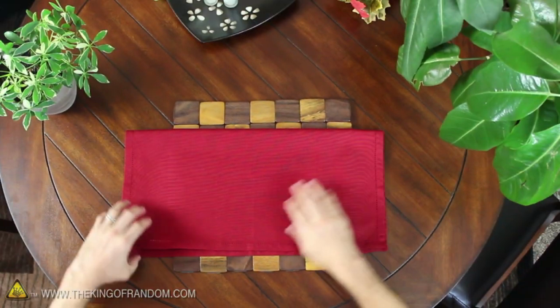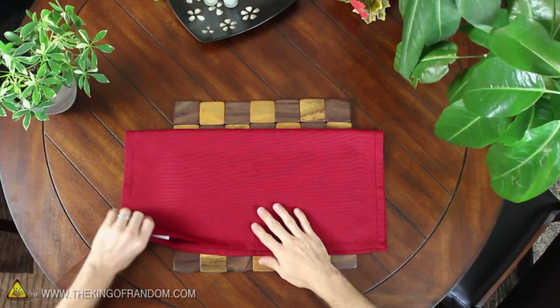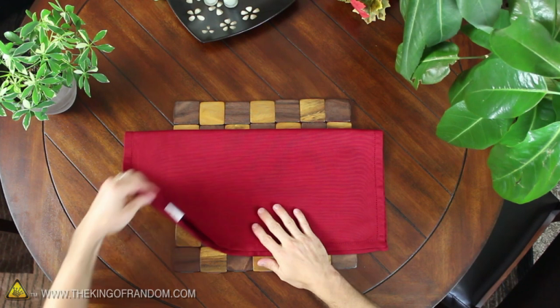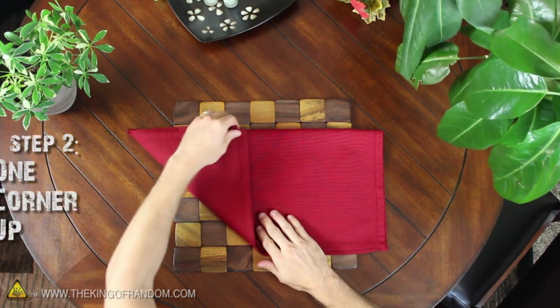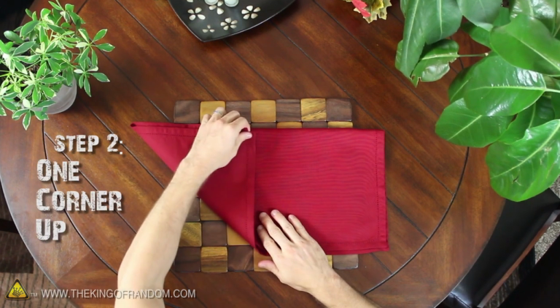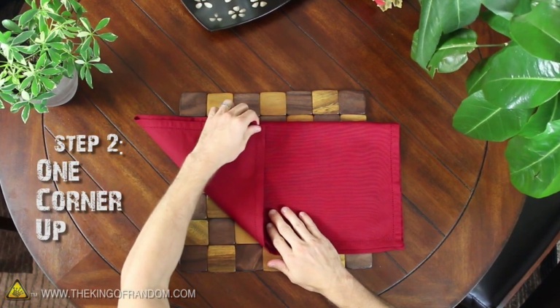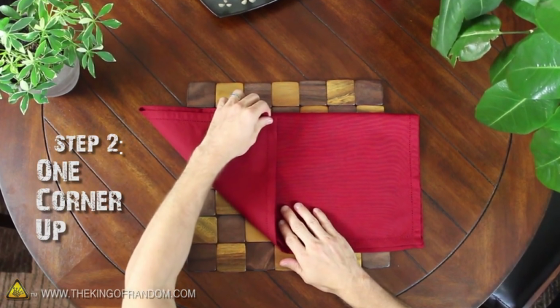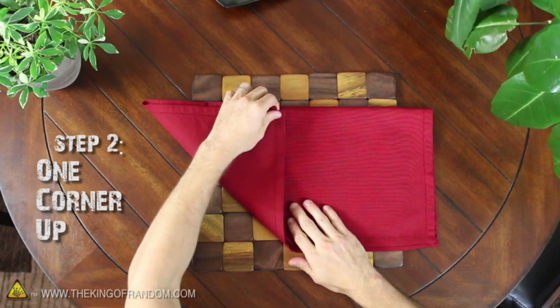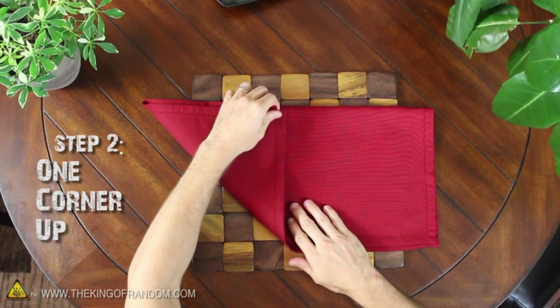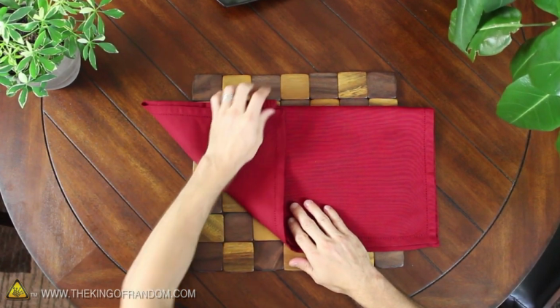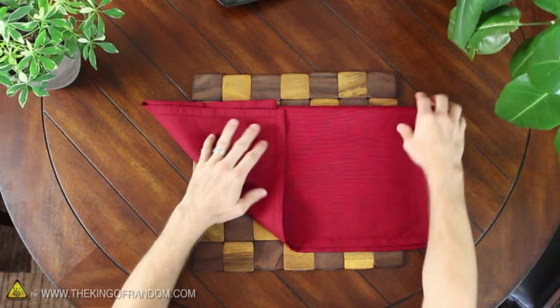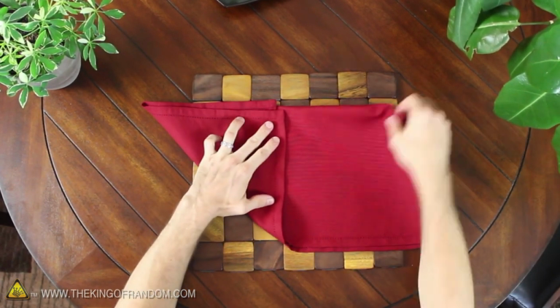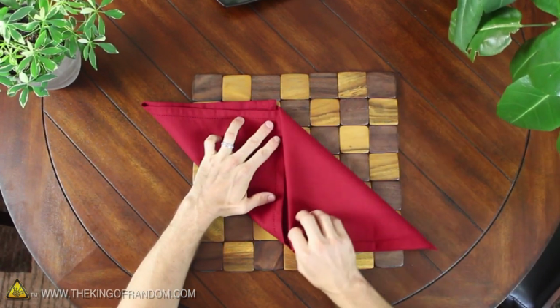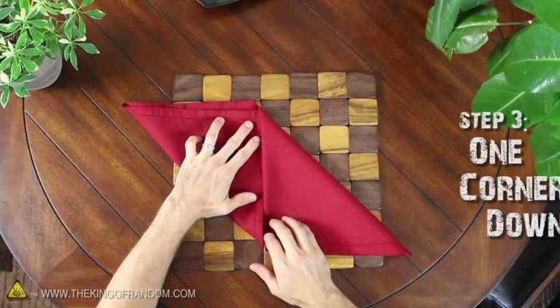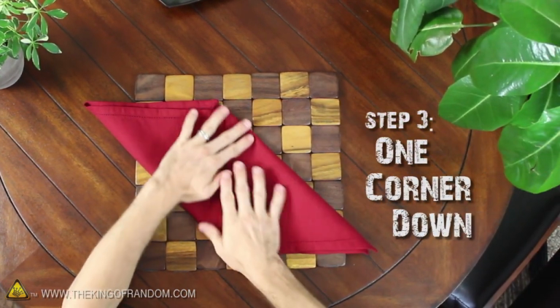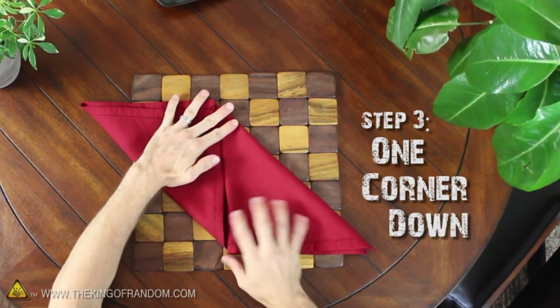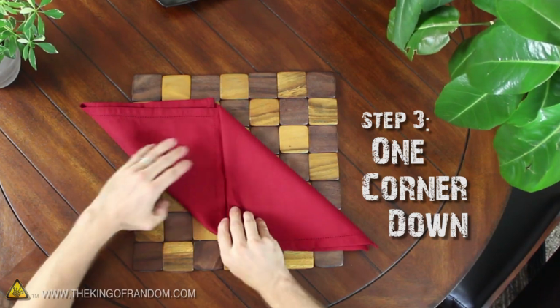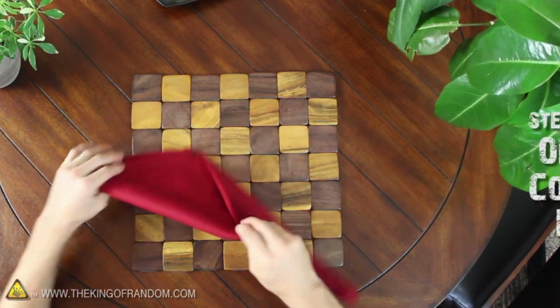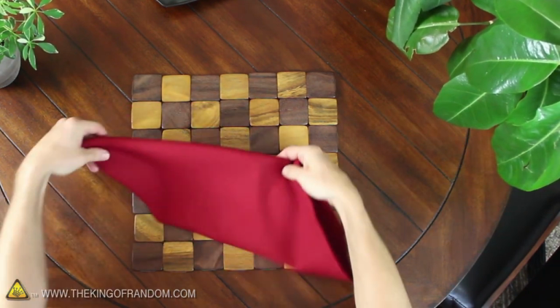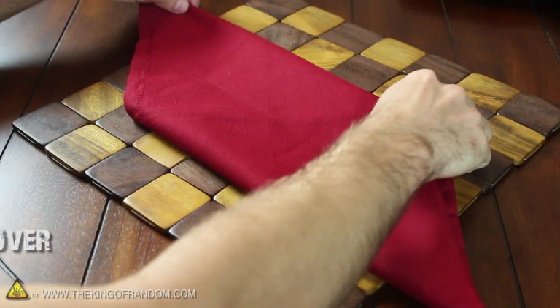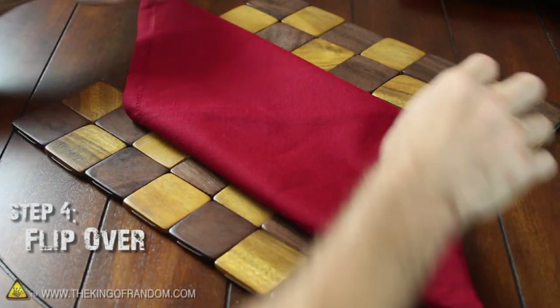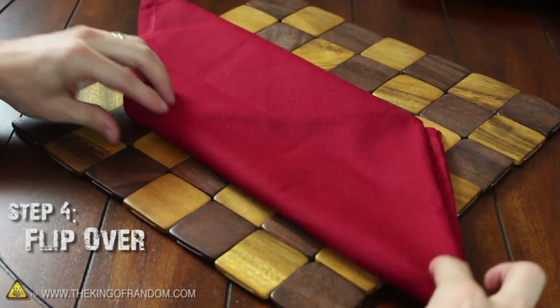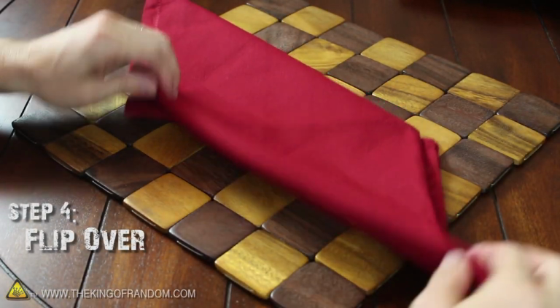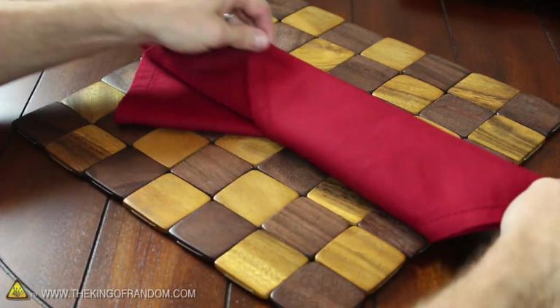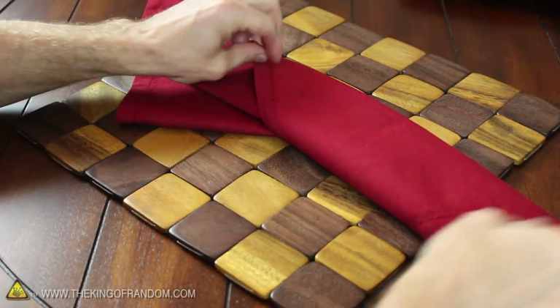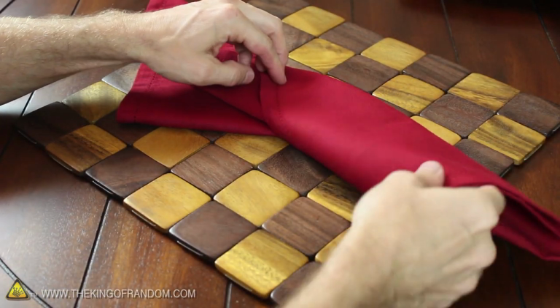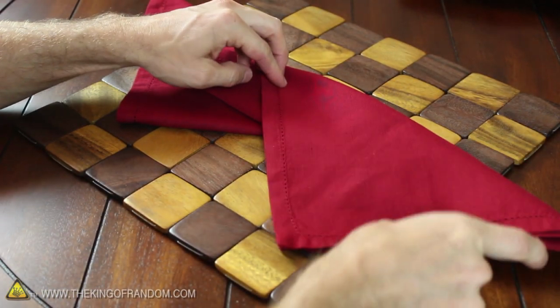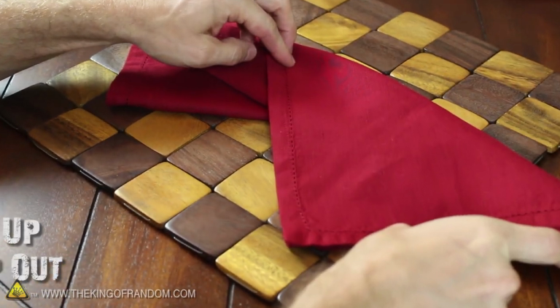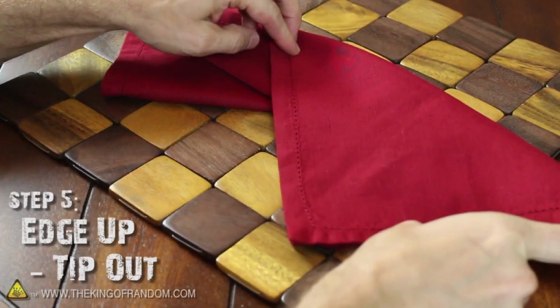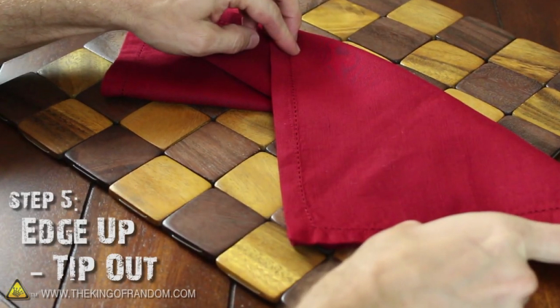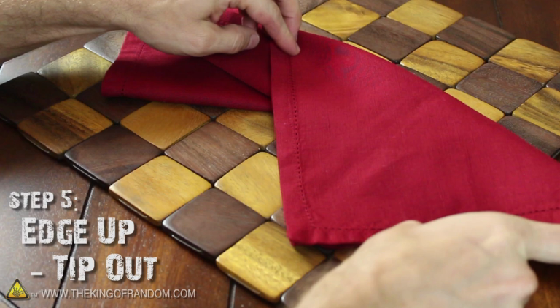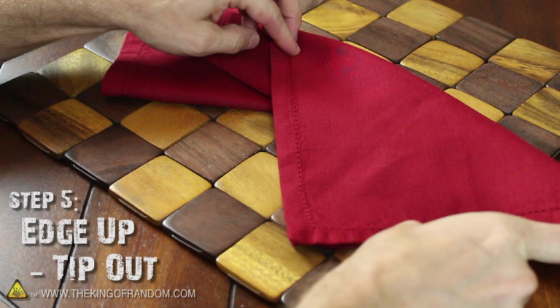Now fold the bottom left corner up to the middle of the top edge, and the top right corner to the middle of the bottom edge. Go ahead and flip it over and fold one of the edges up to meet the other, then pull the point out from under the top fold.